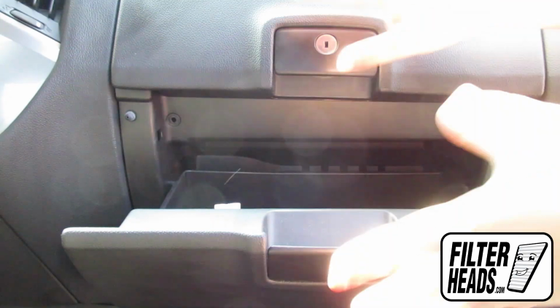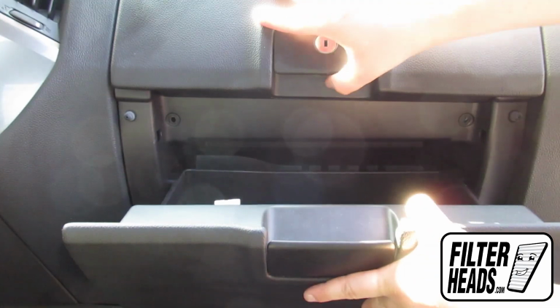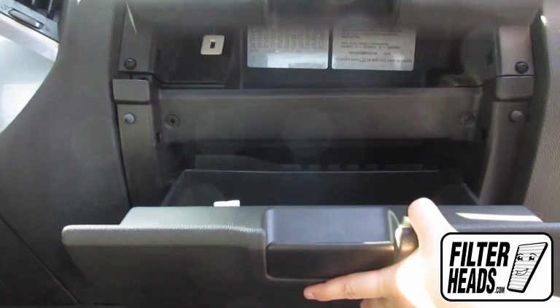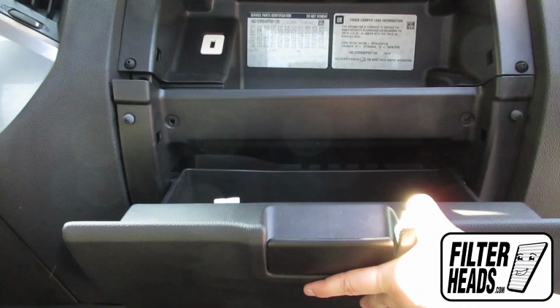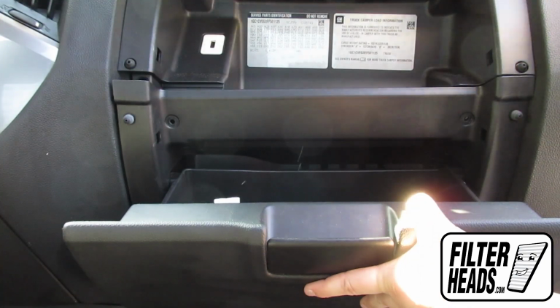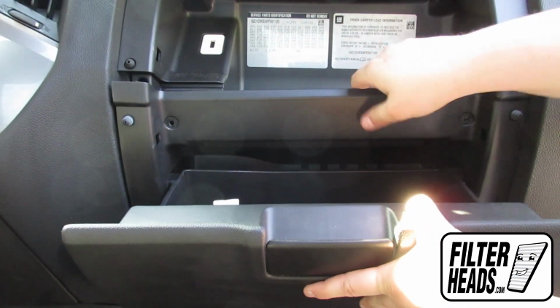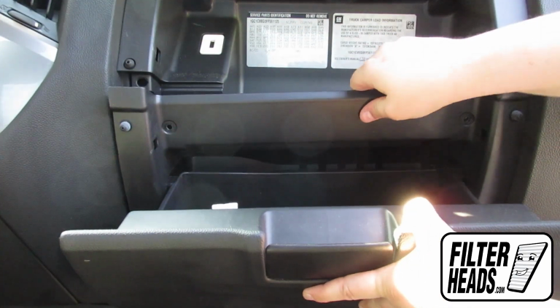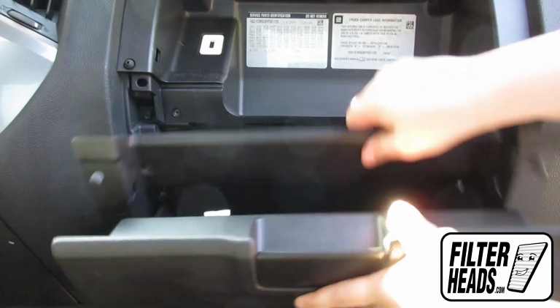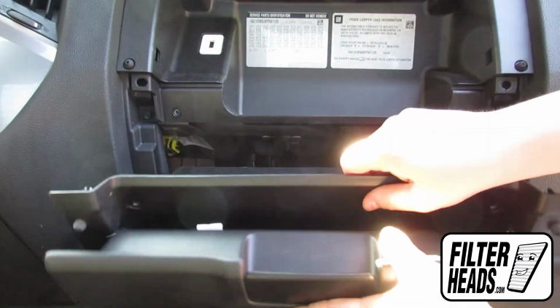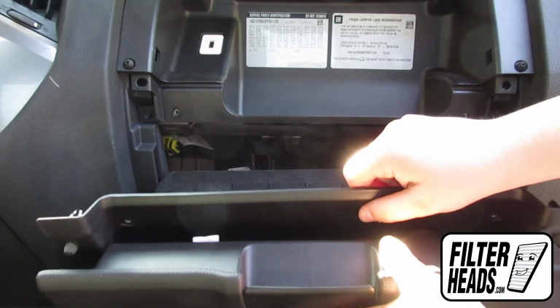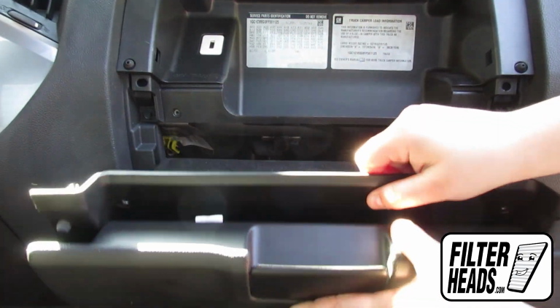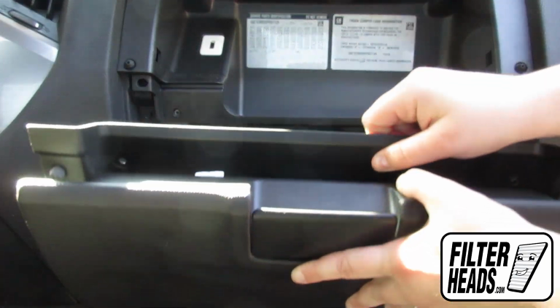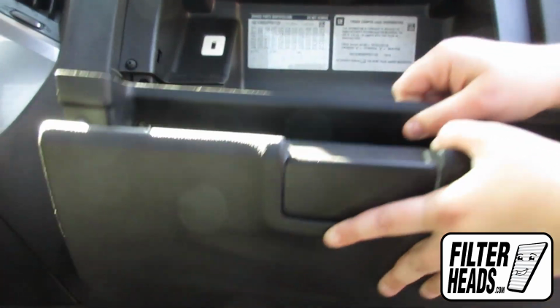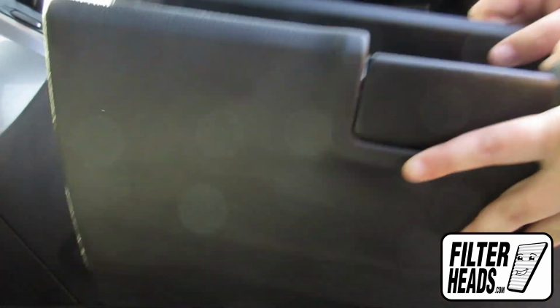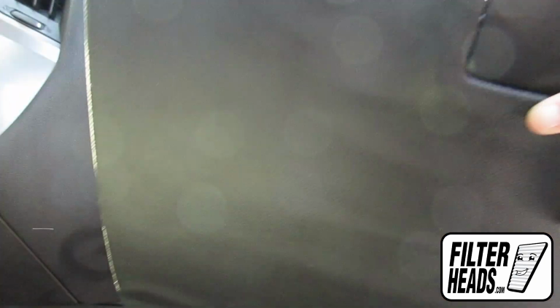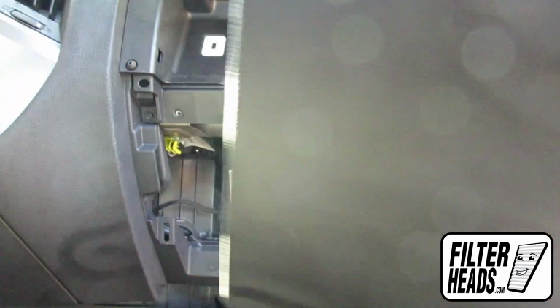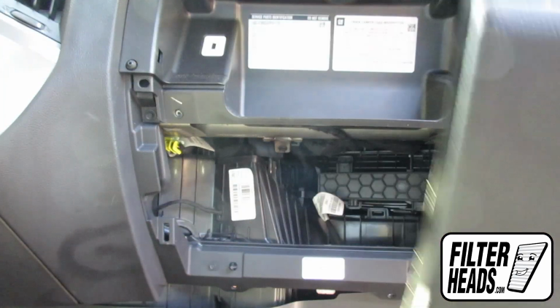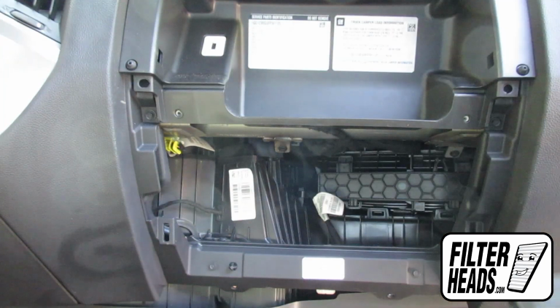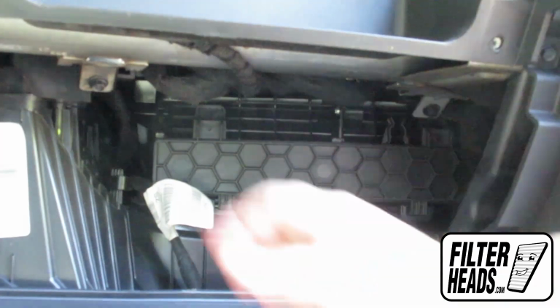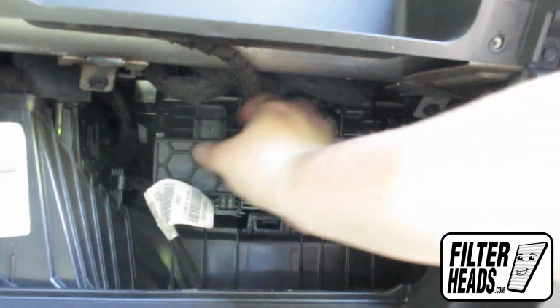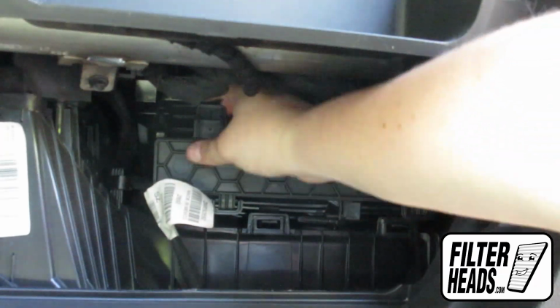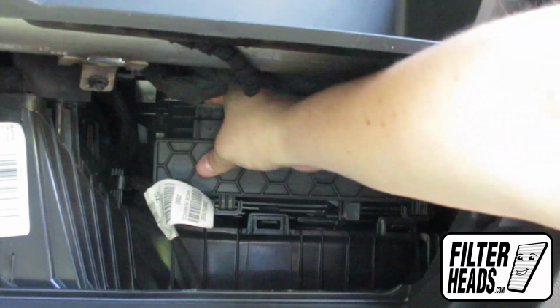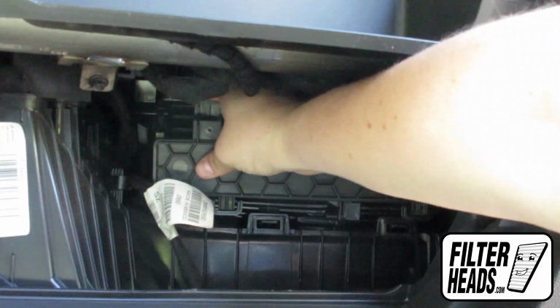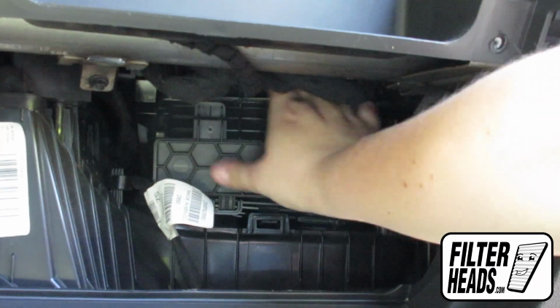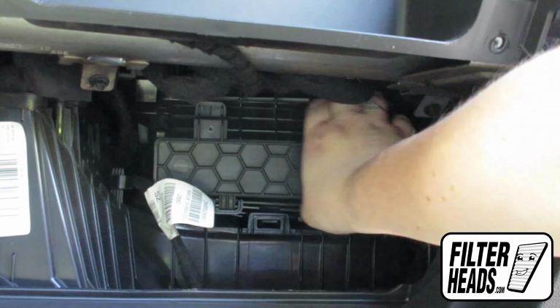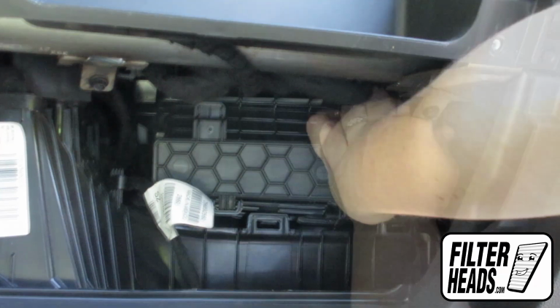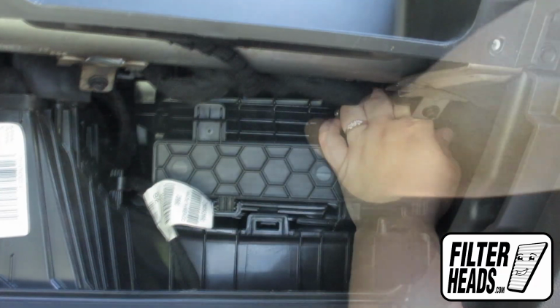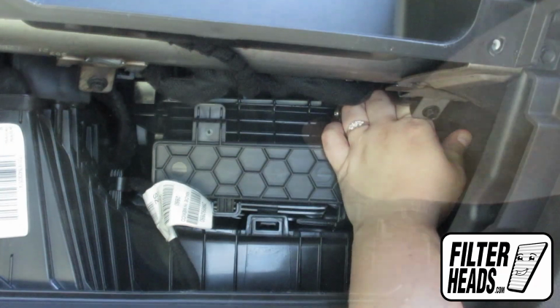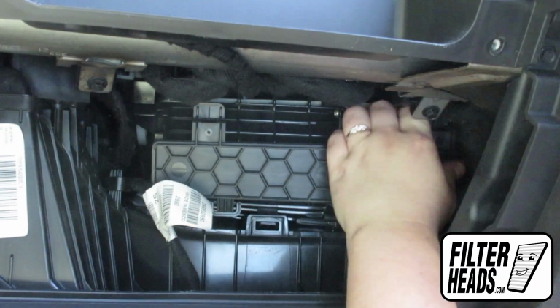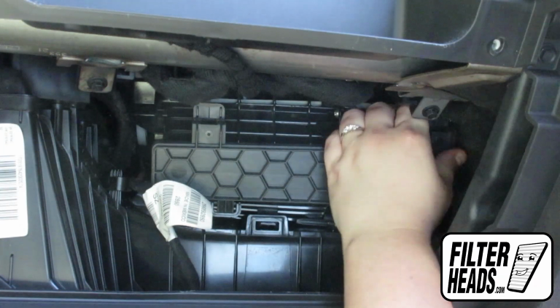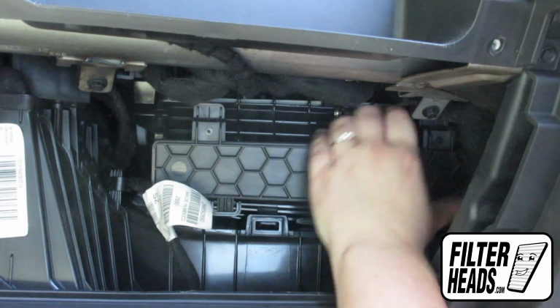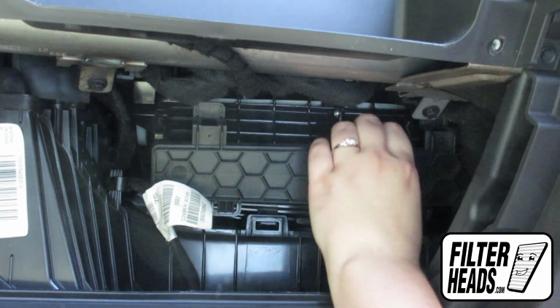Gently pull out on the glove box to release the four retainer clips. Unclip the top of the filter housing cover and remove the old filter.